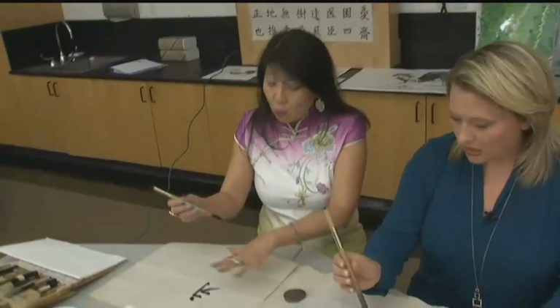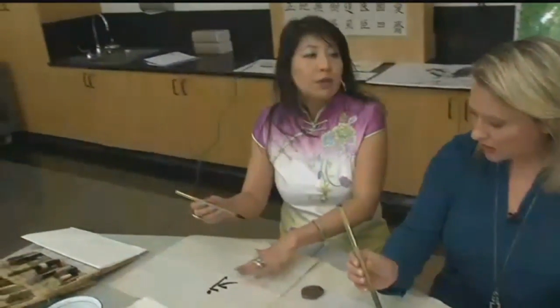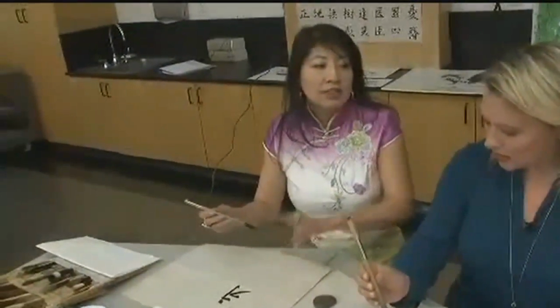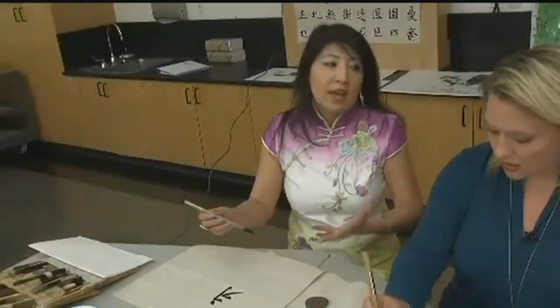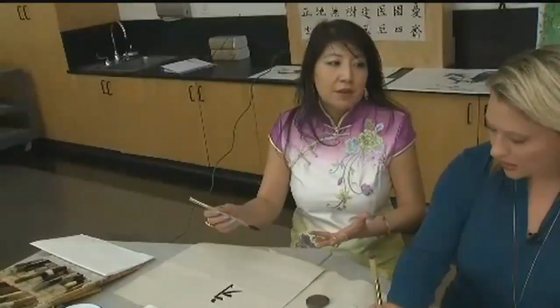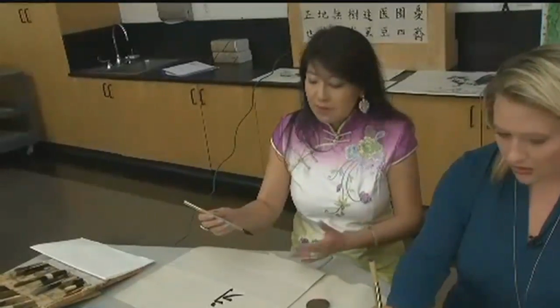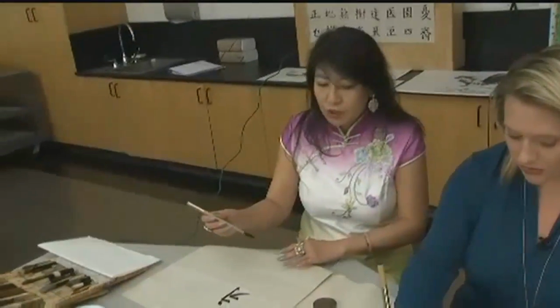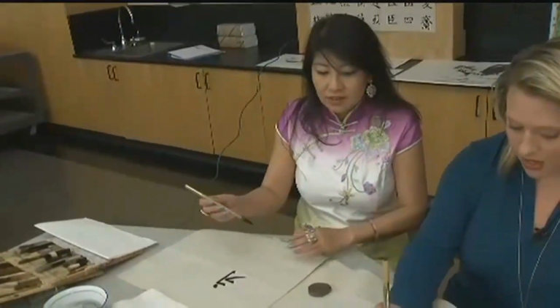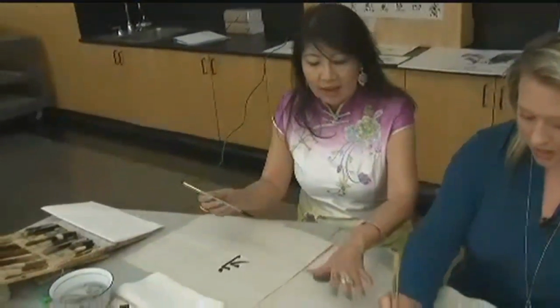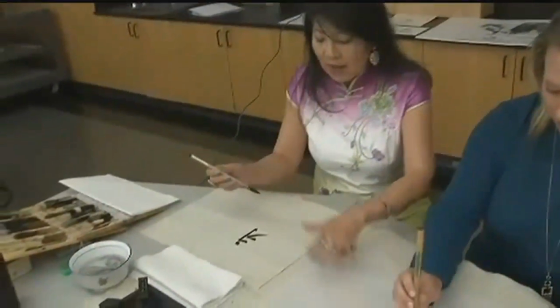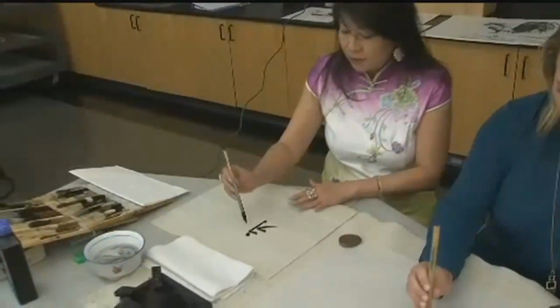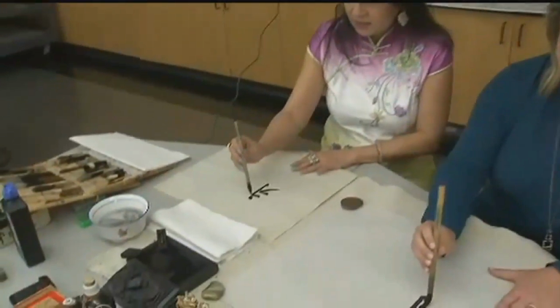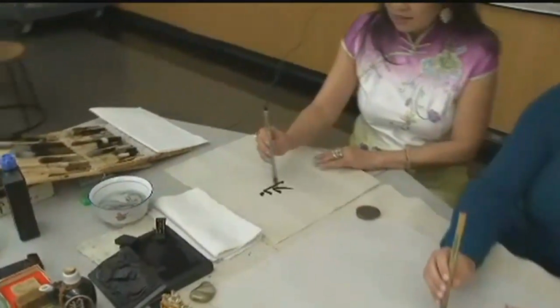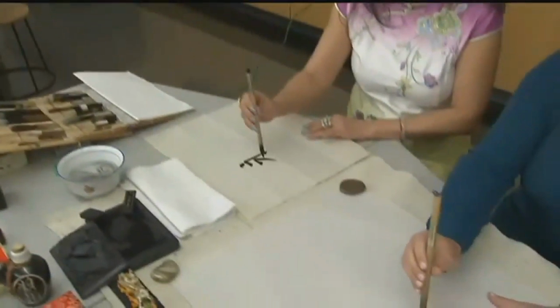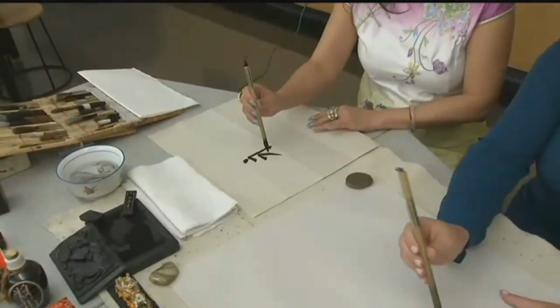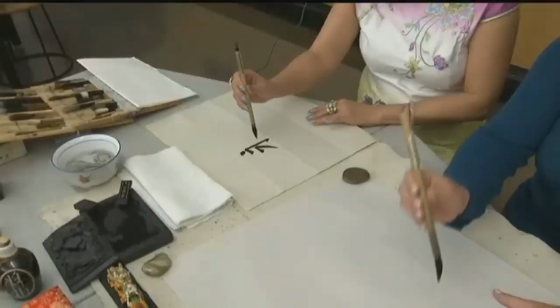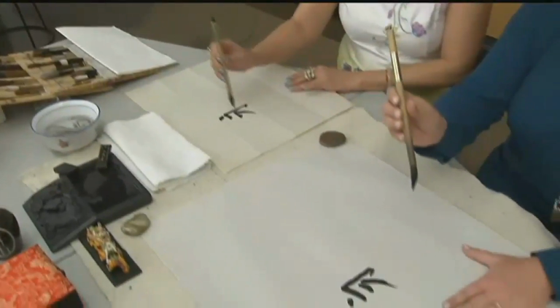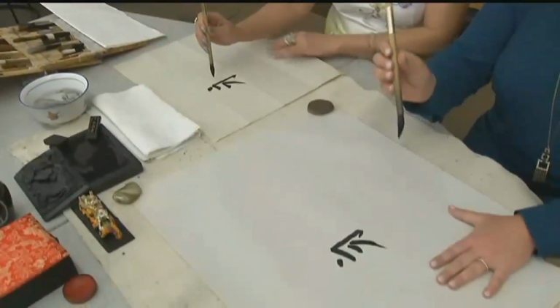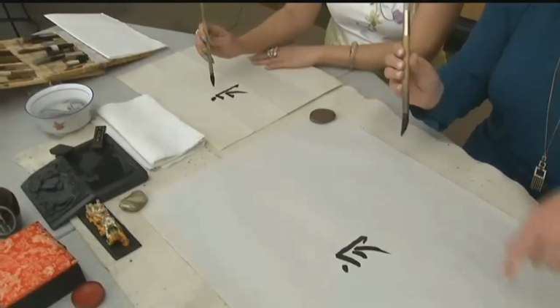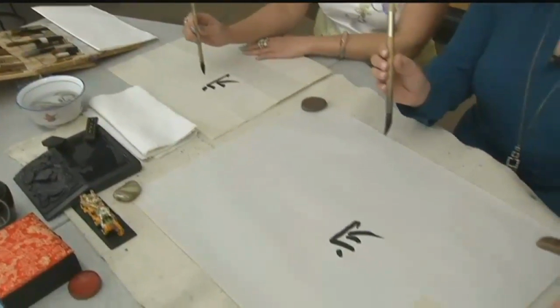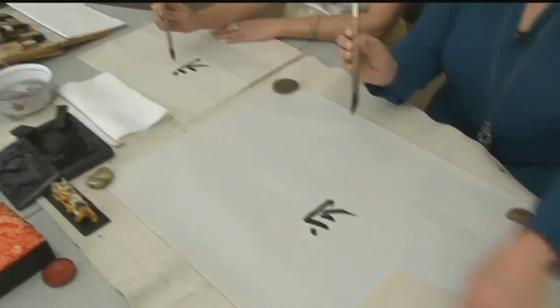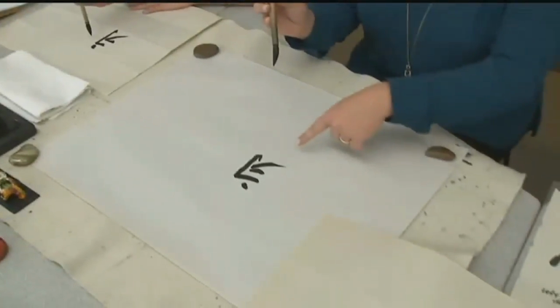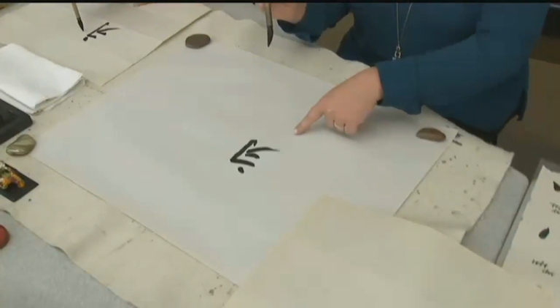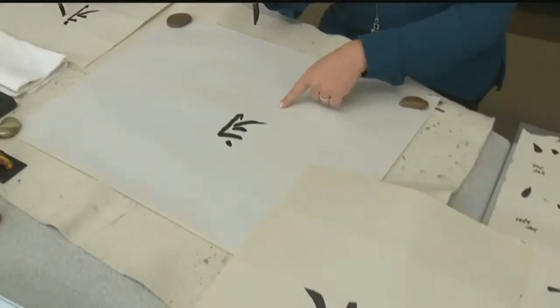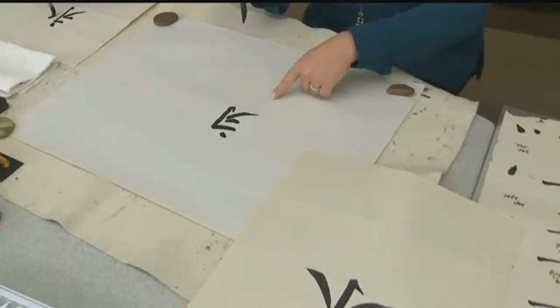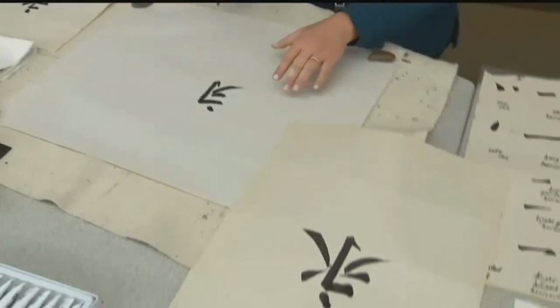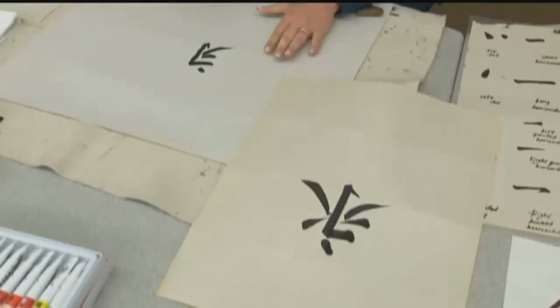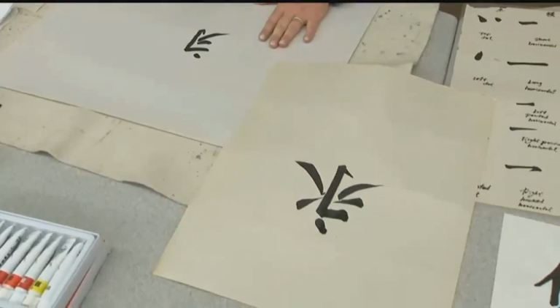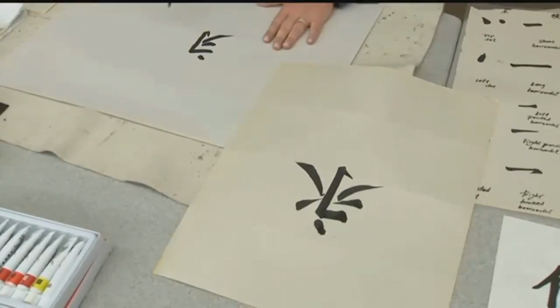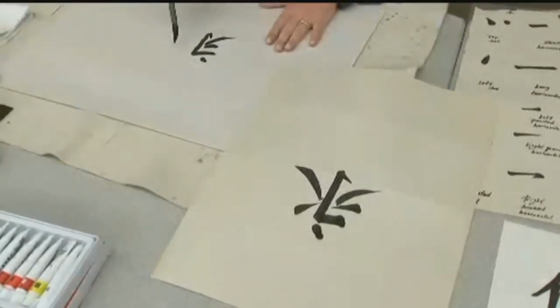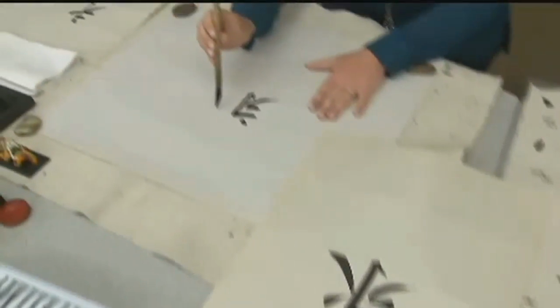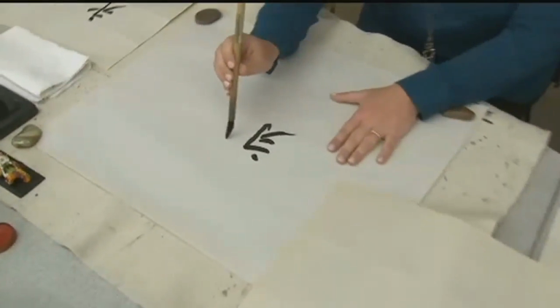This one character consists of all eight of them, and it means eternity. So I have you try — we already had a start. This is what it's supposed to look like, and this is what mine's looking like right now. You're doing great. Thank you, you're really encouraging — I like that.